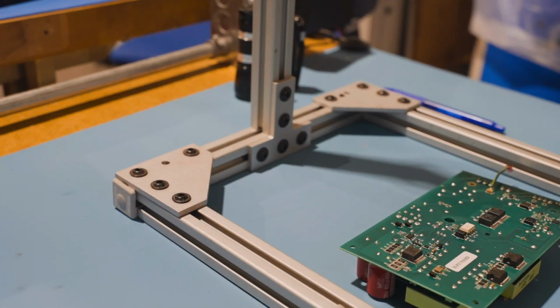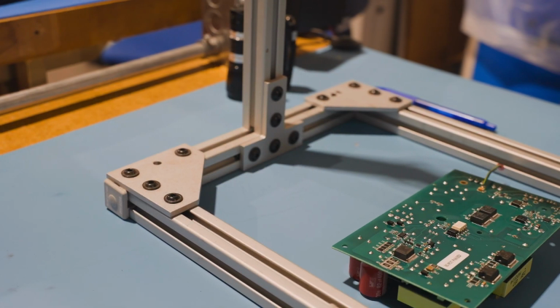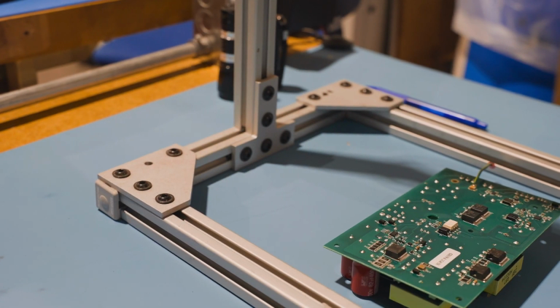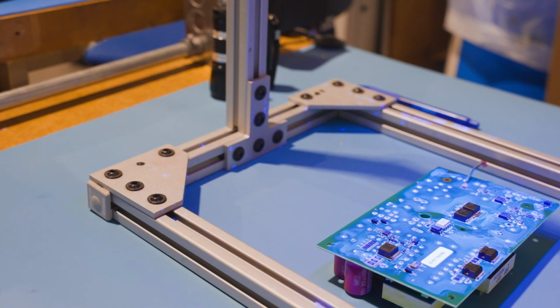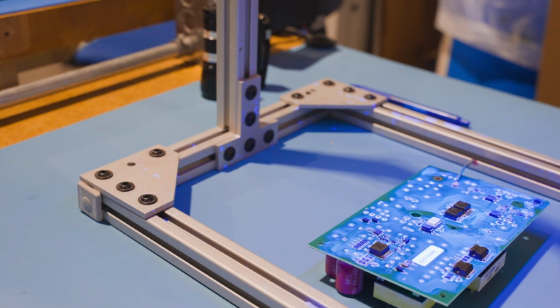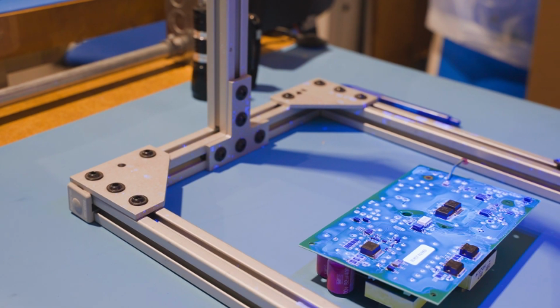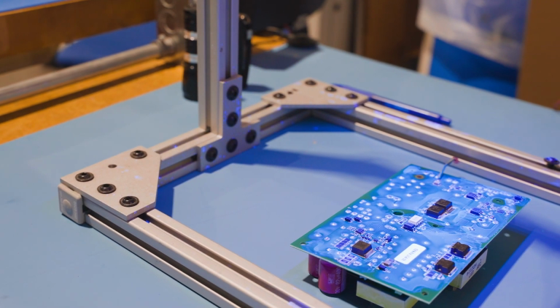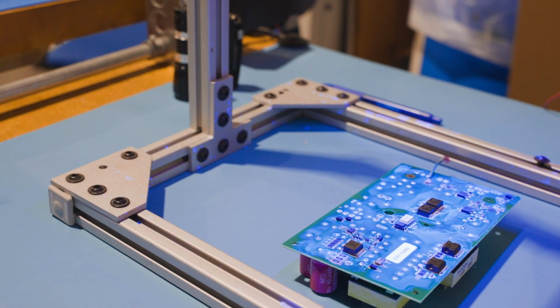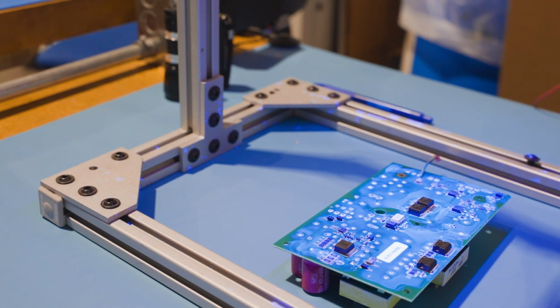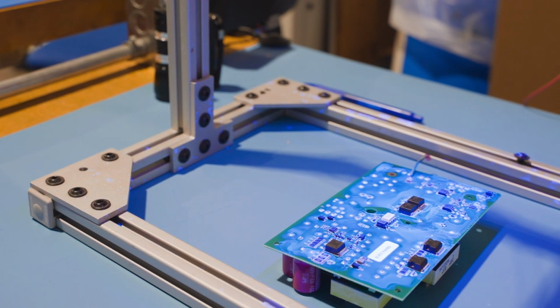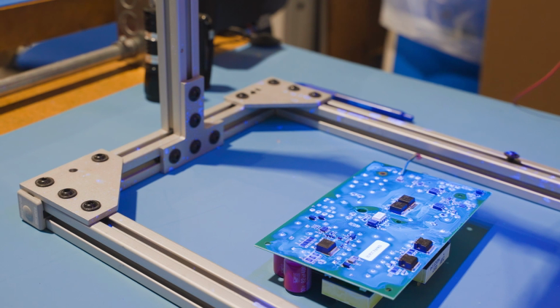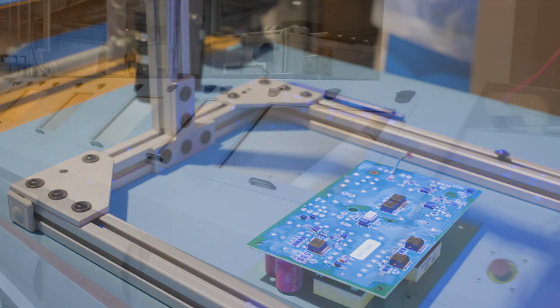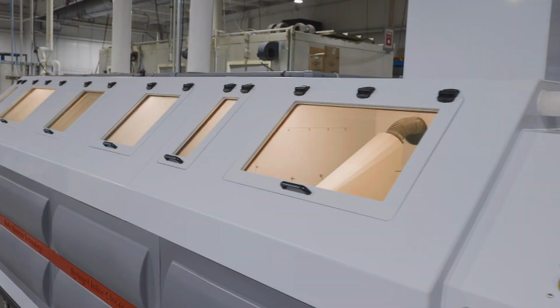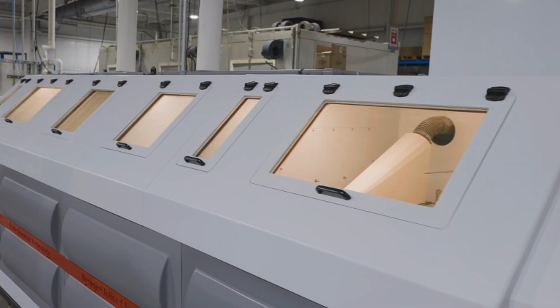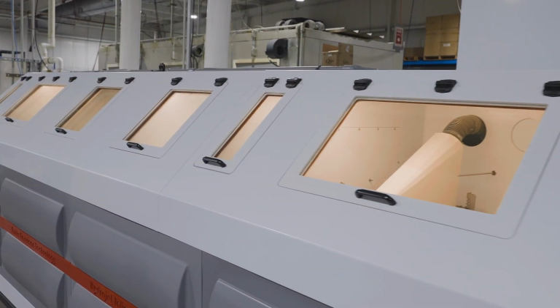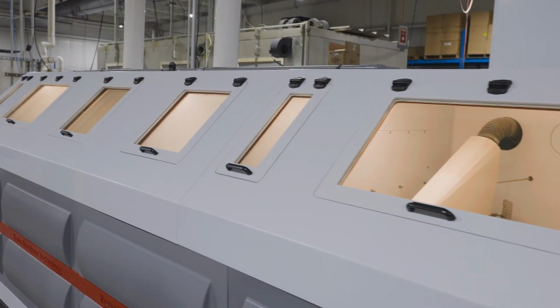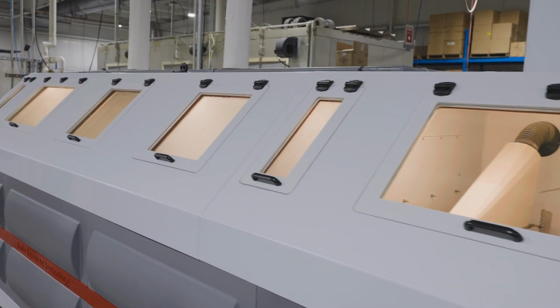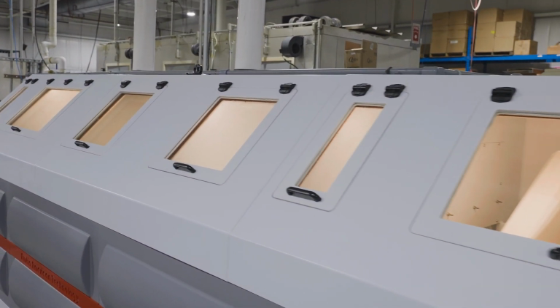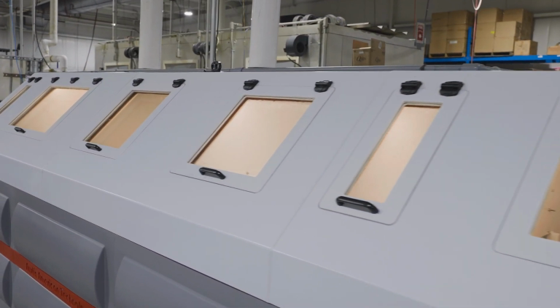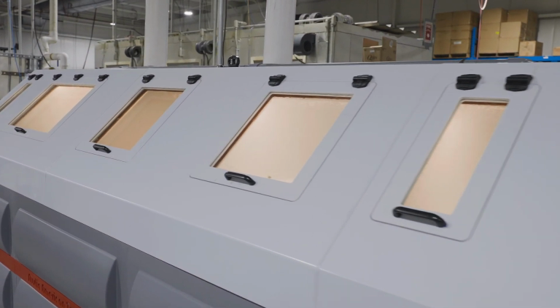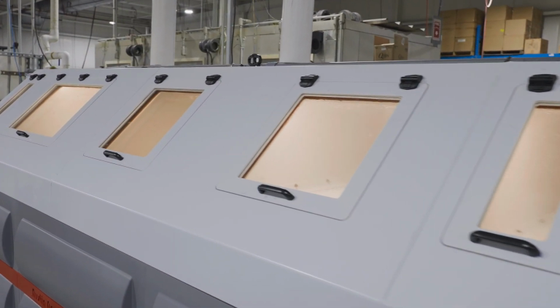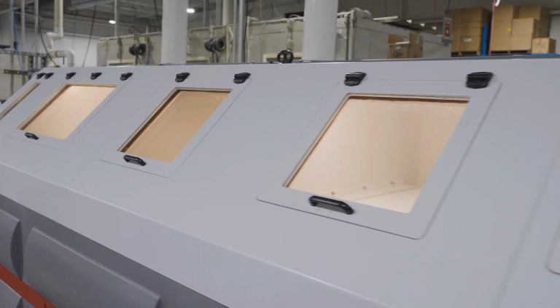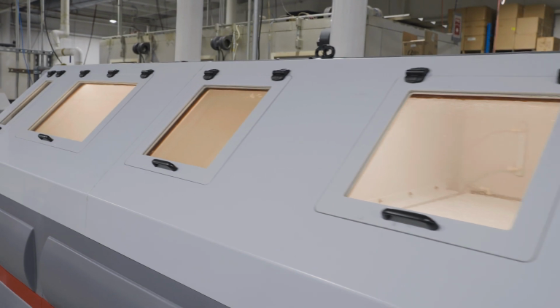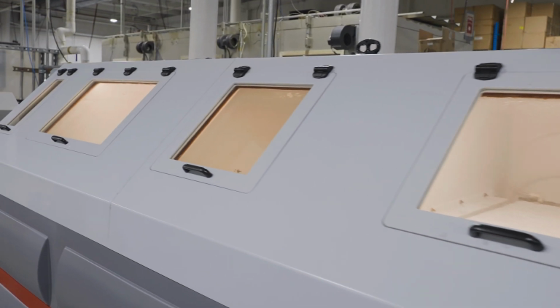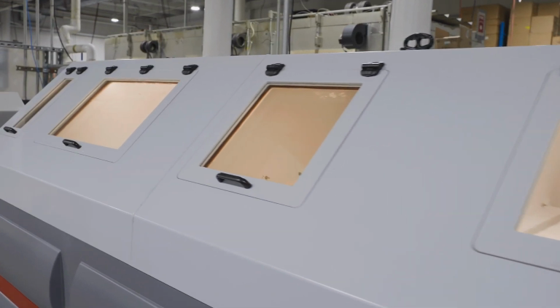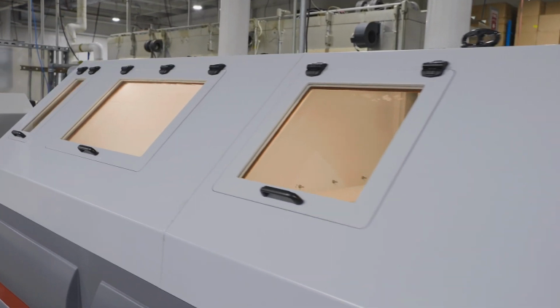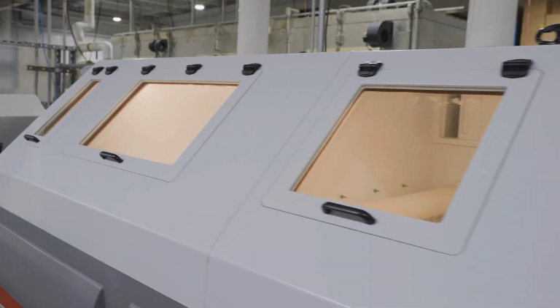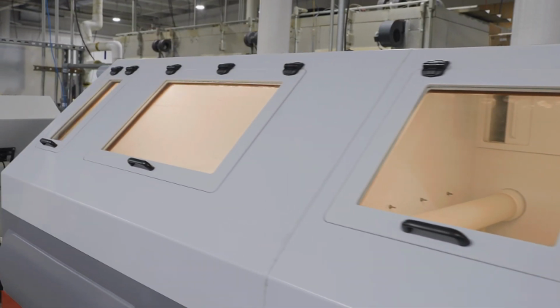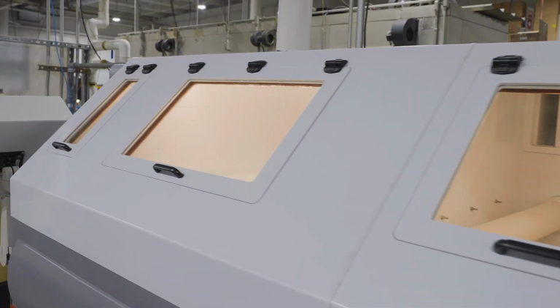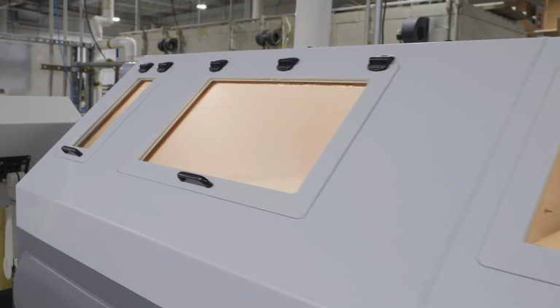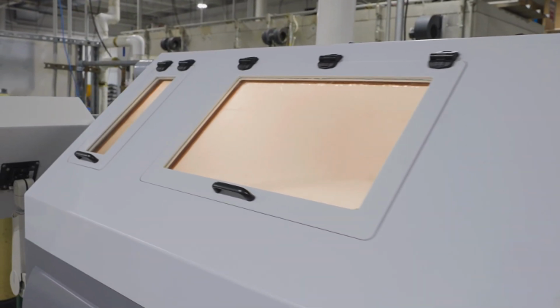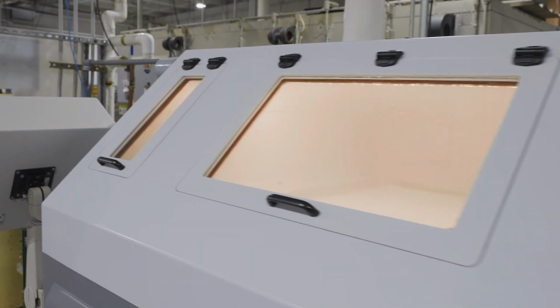For any PCB assembly projects, especially if your boards will be conformal coated, talk with your contract manufacturer about the type of flux they will use and what controlled cleaning process they have in place to ensure the long-term reliability of your product.